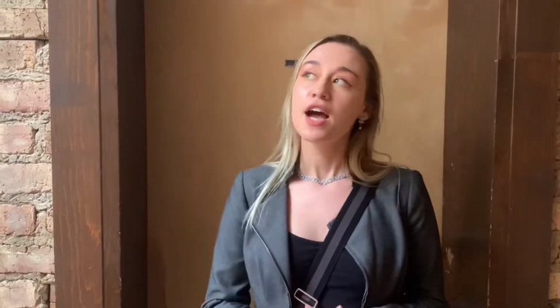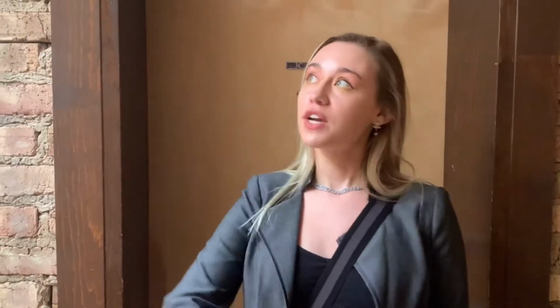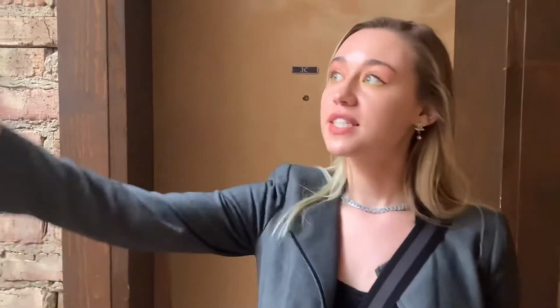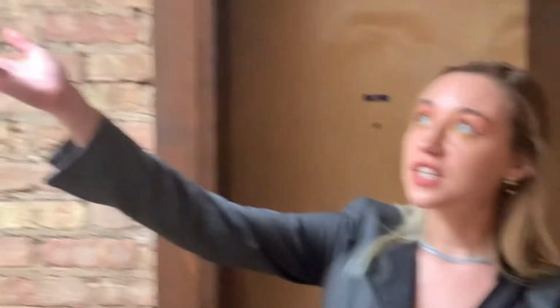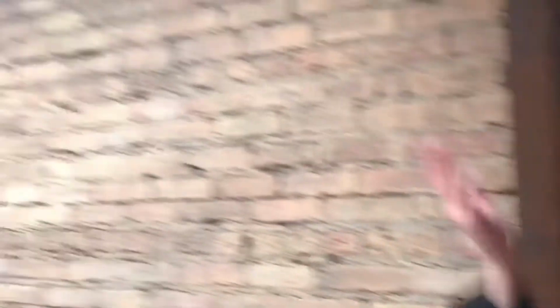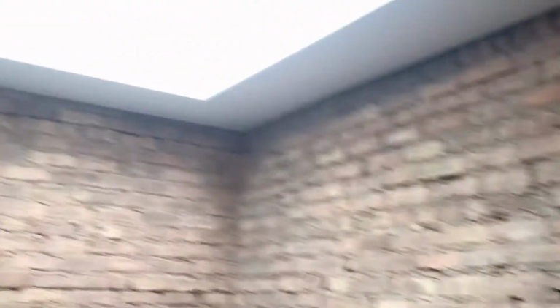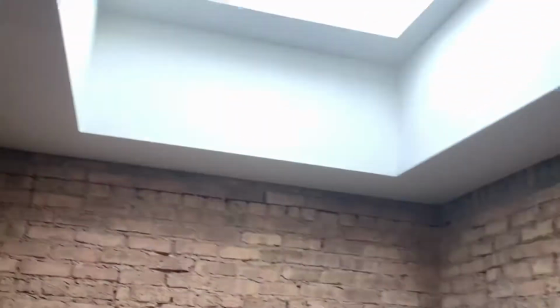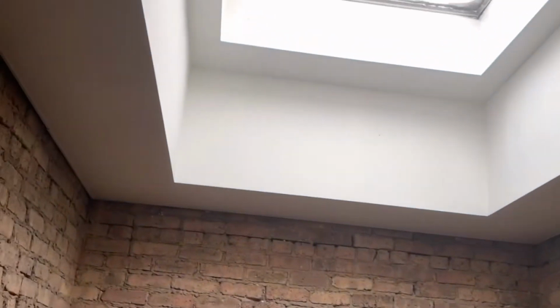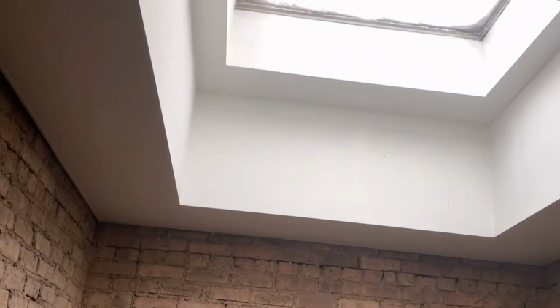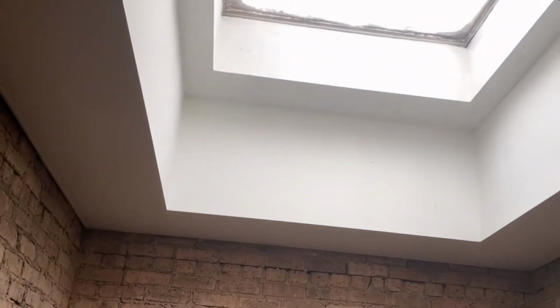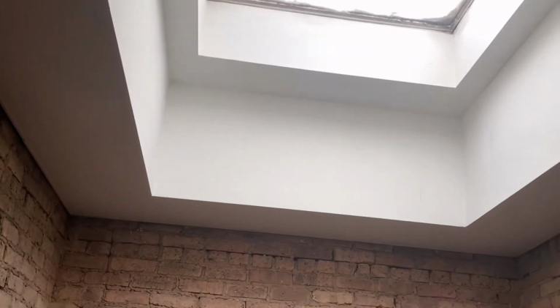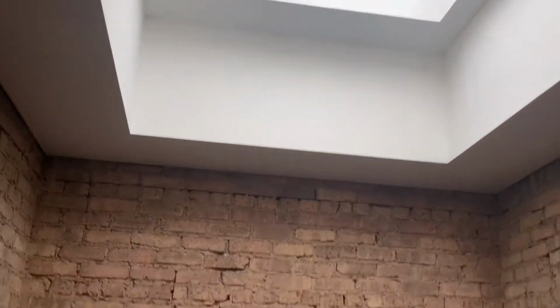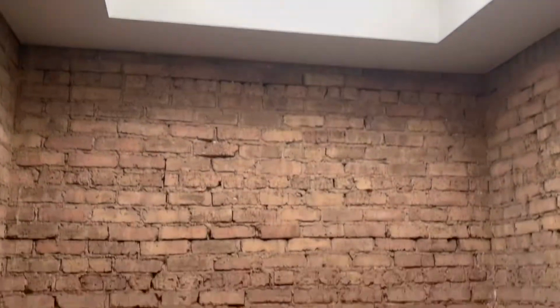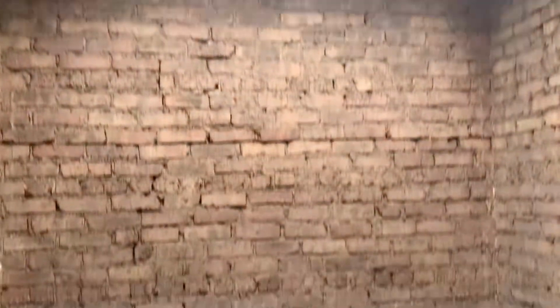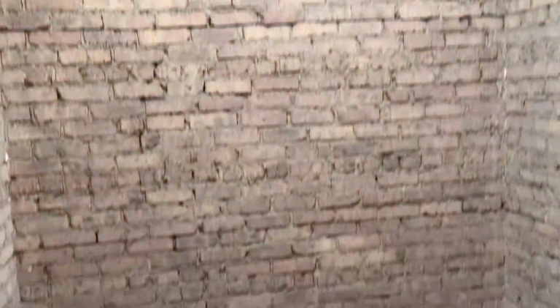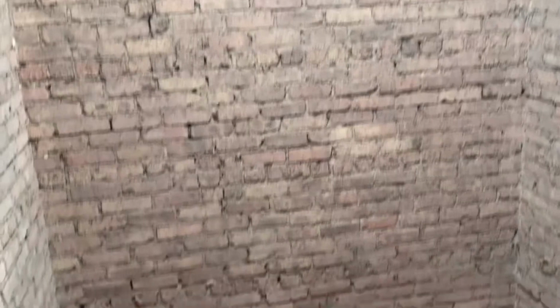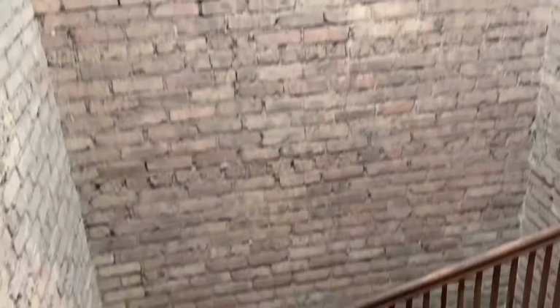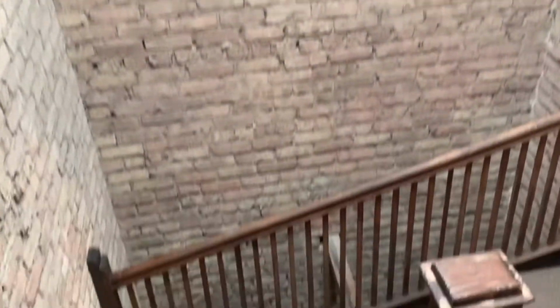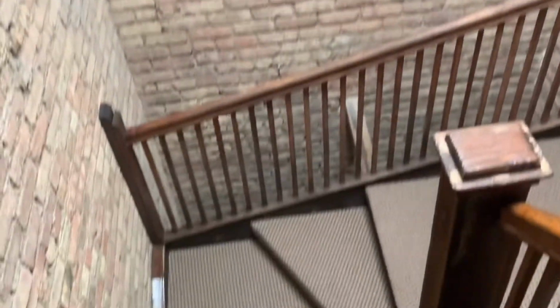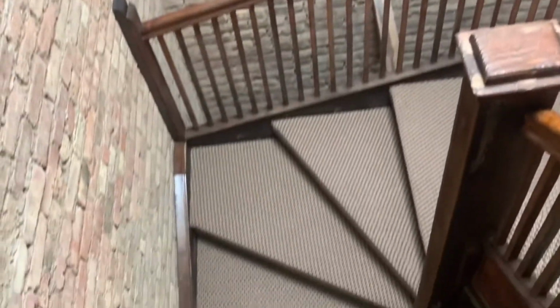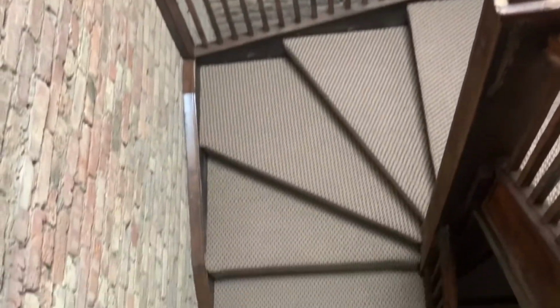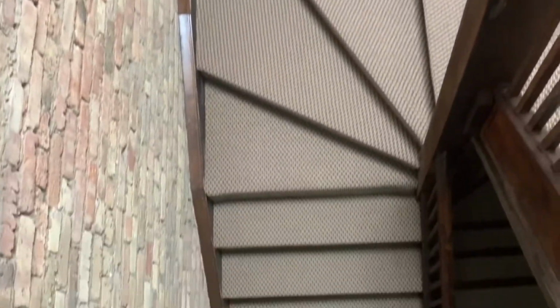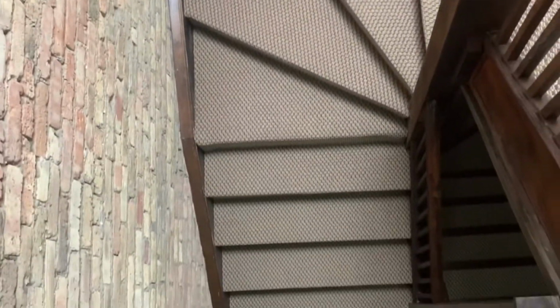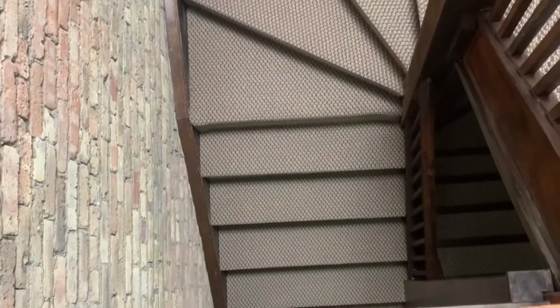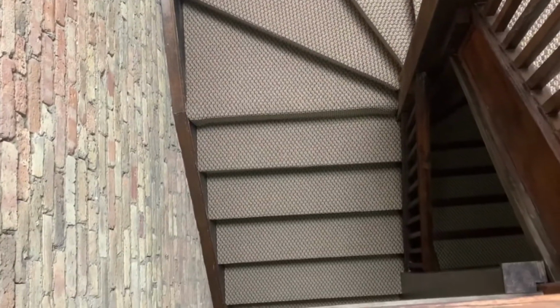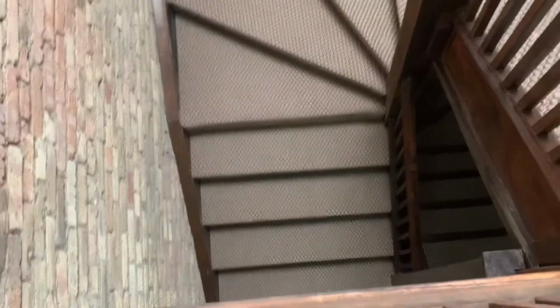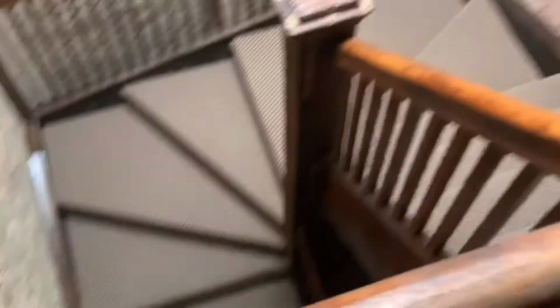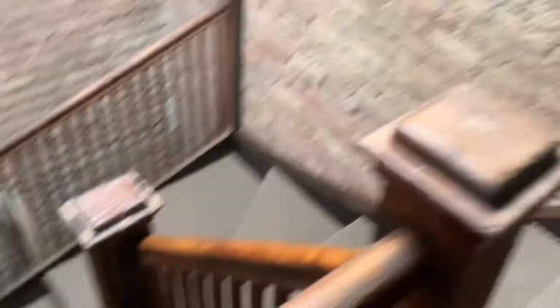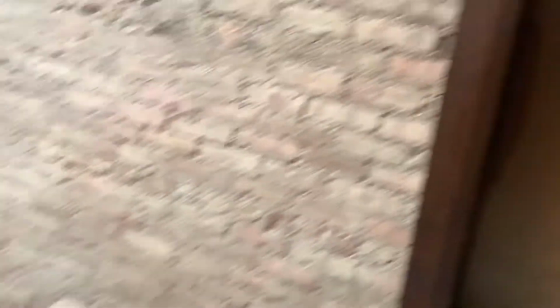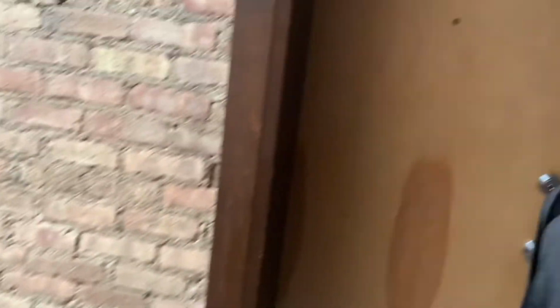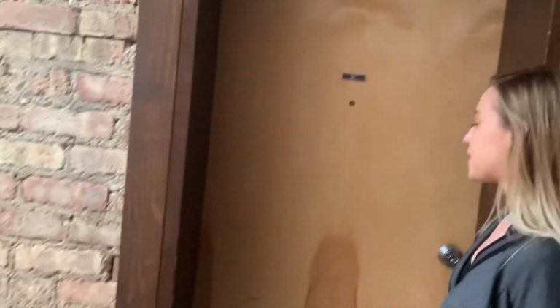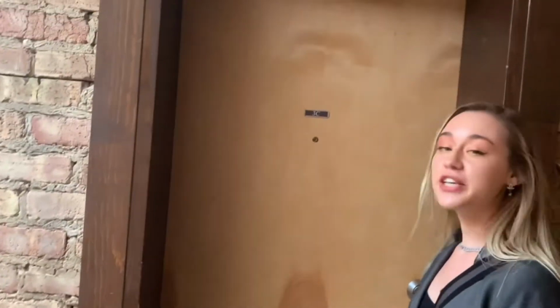Over here you can see that this is a beautiful entryway with a natural skylight. Your front entrance is just going to be three flights down these stairs. And right this way is the unit.